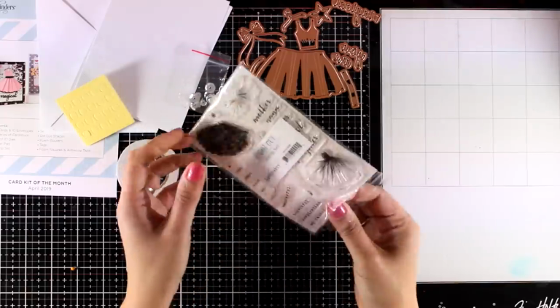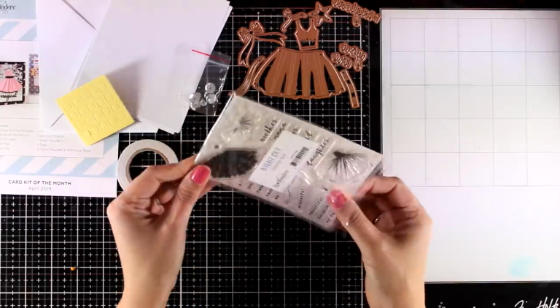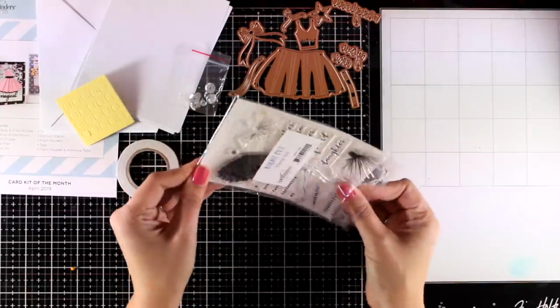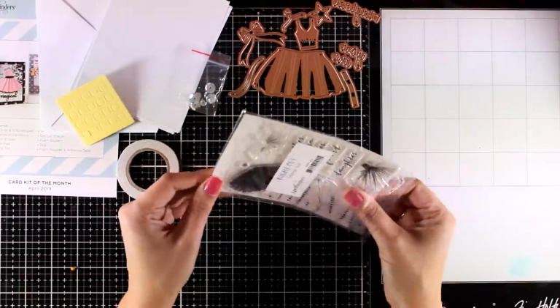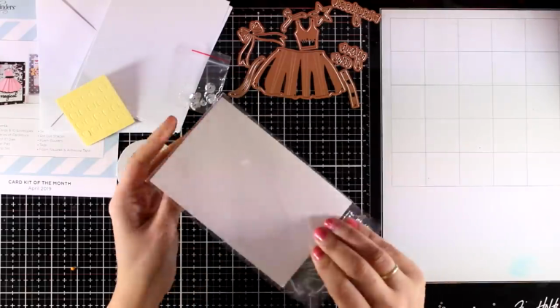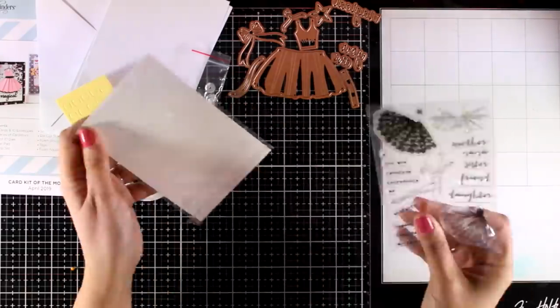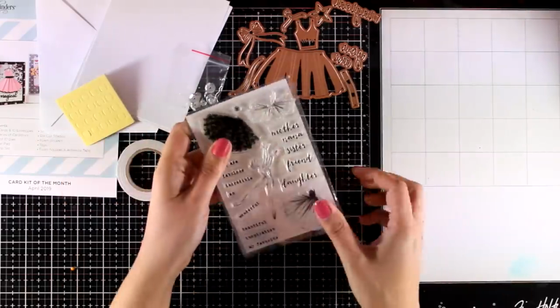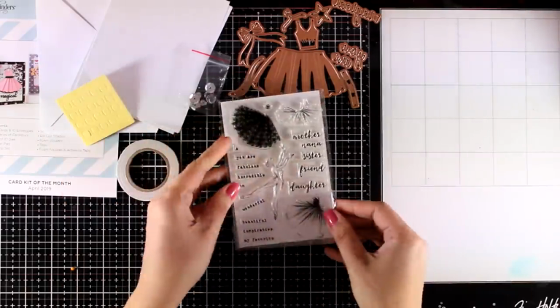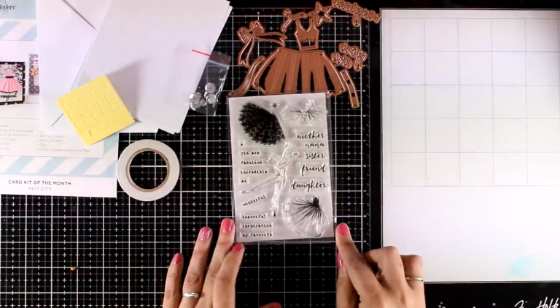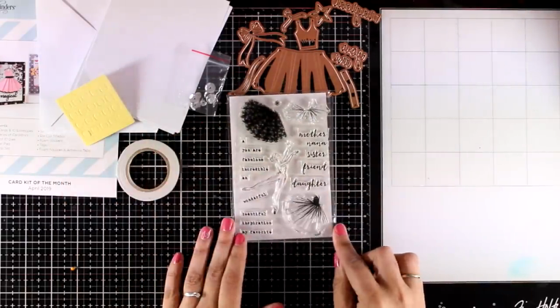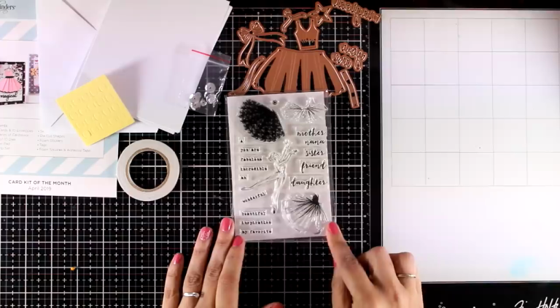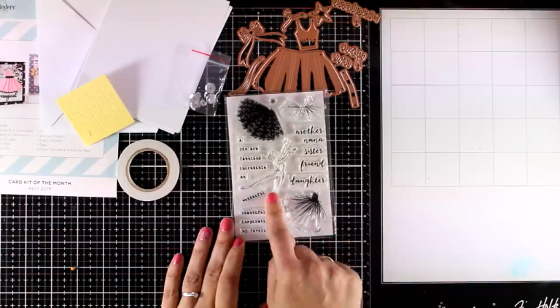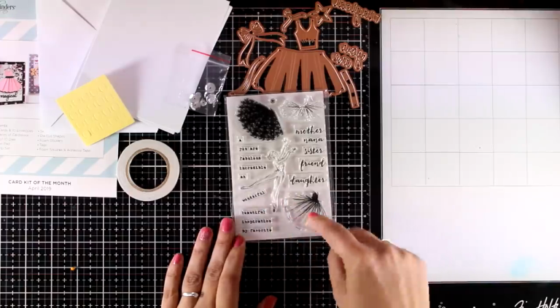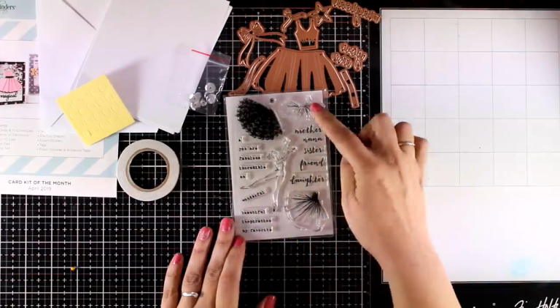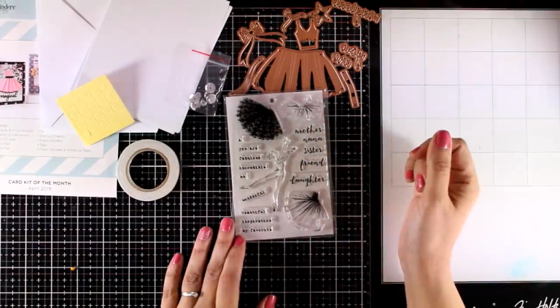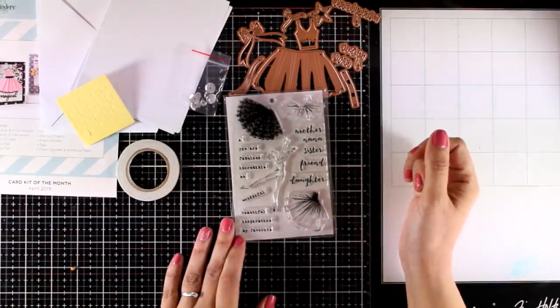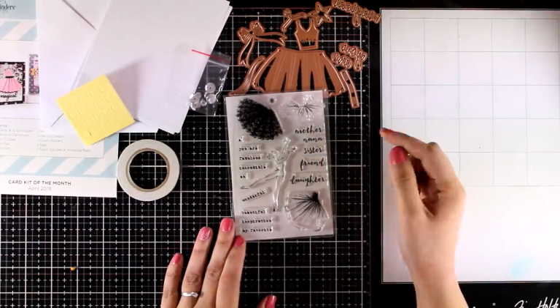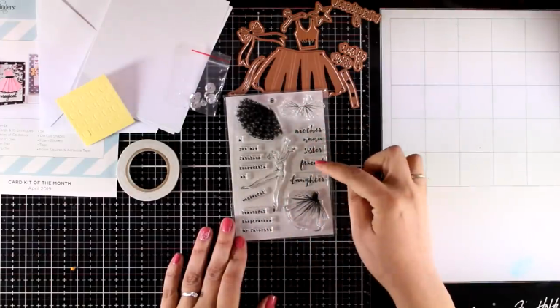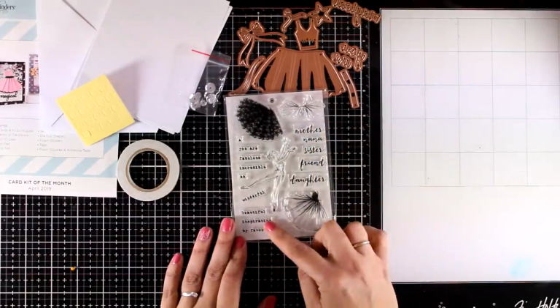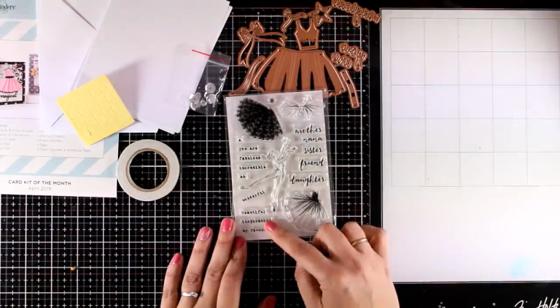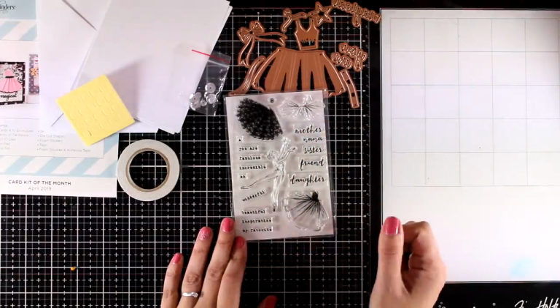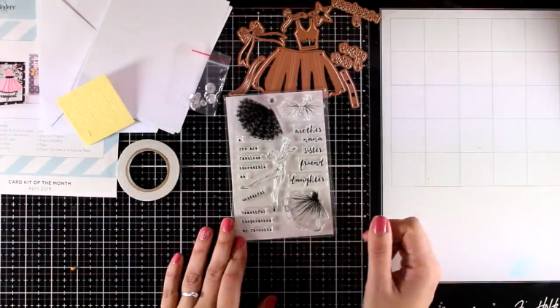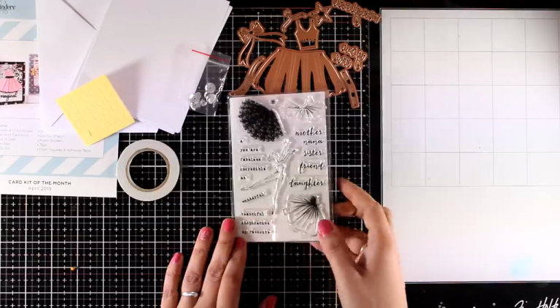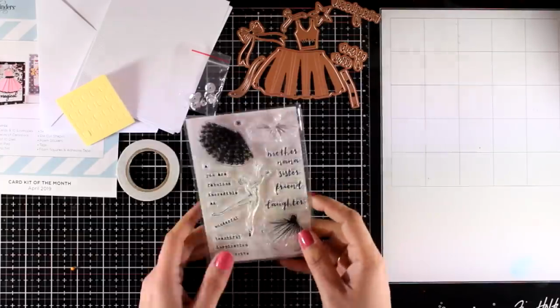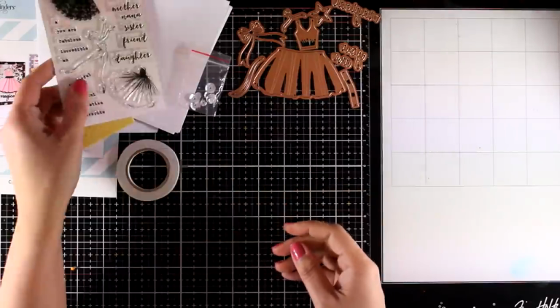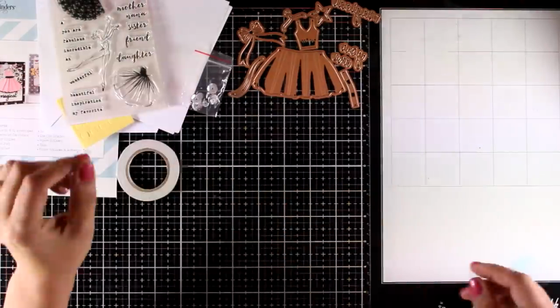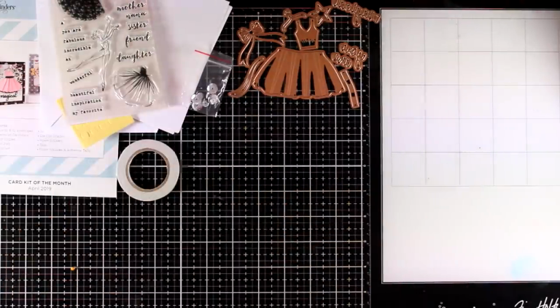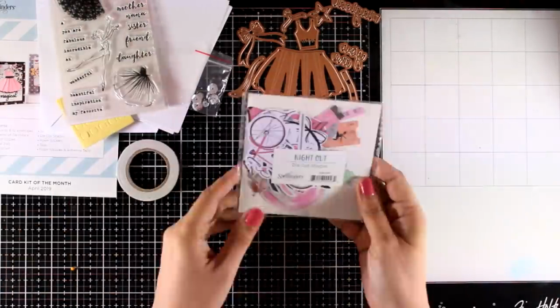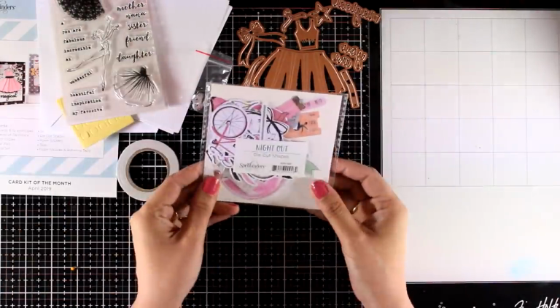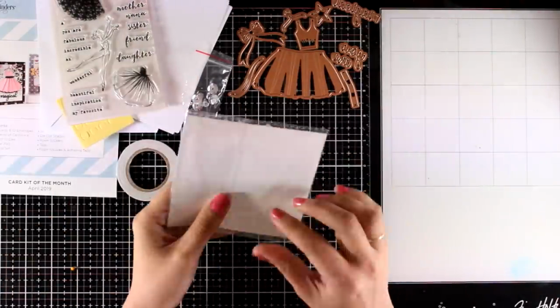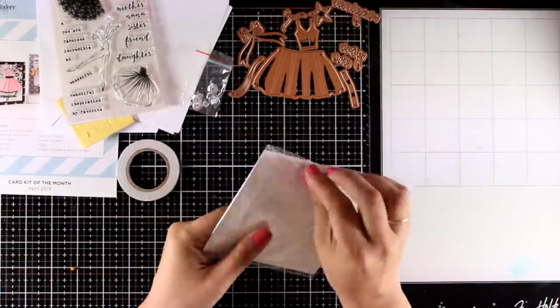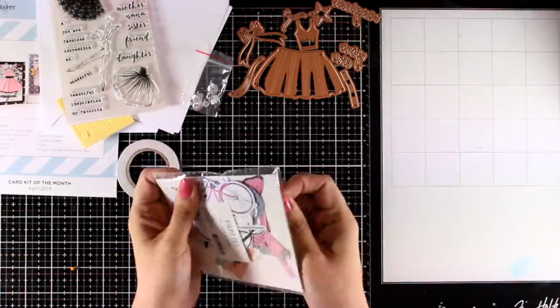This is the stamp set — I'm going to take it out of the package so you can see it better. It comes packed with sentiments as well as a ballerina and three tutus, and you can pick each one of them to dress up your ballerina and get different looks.